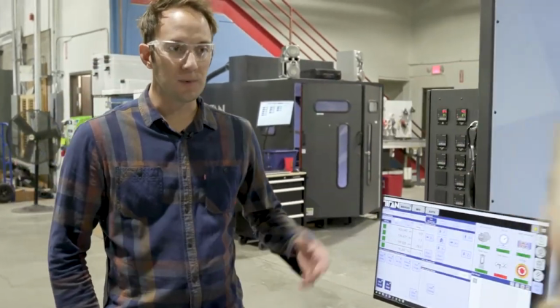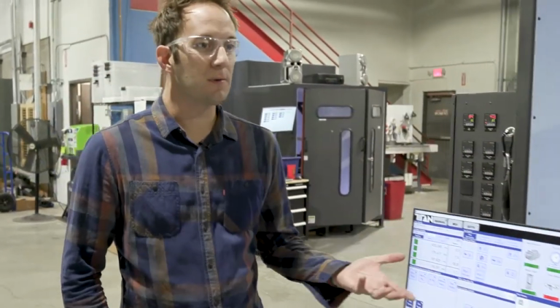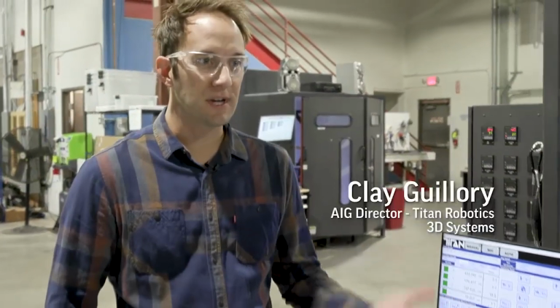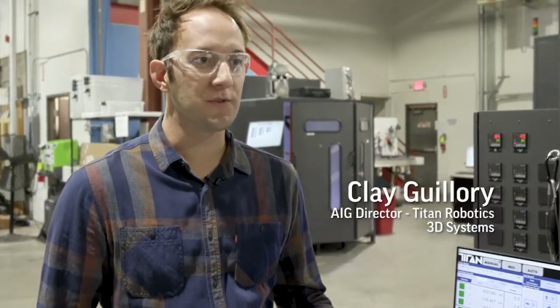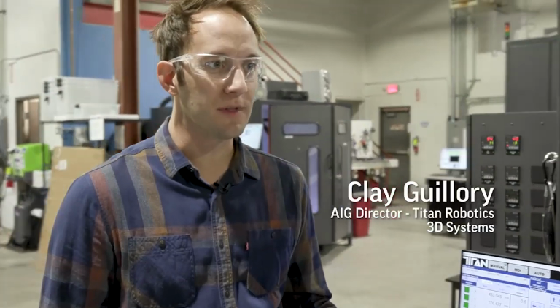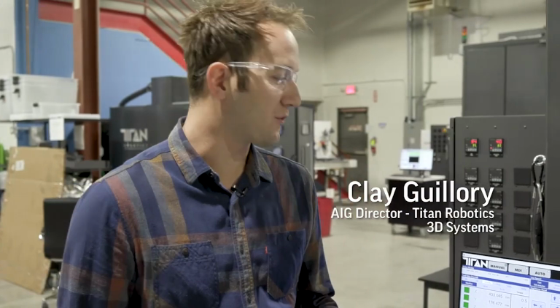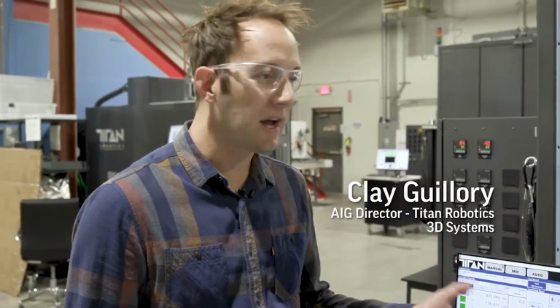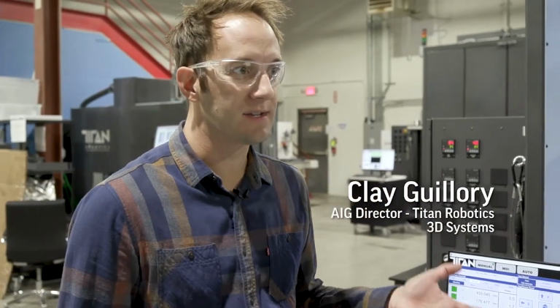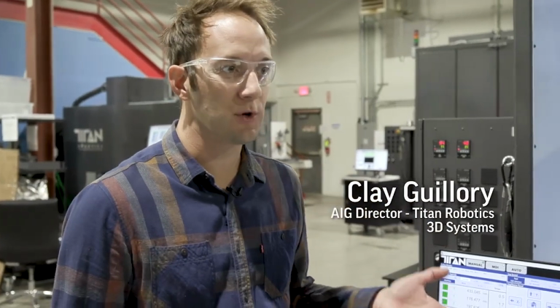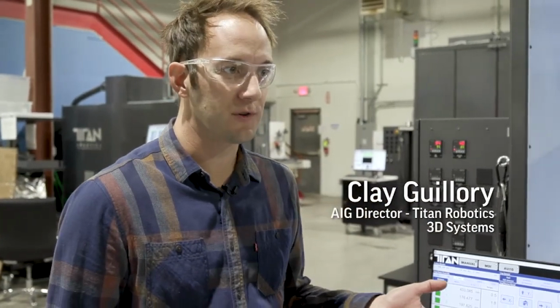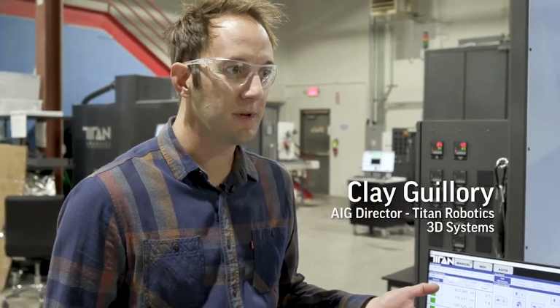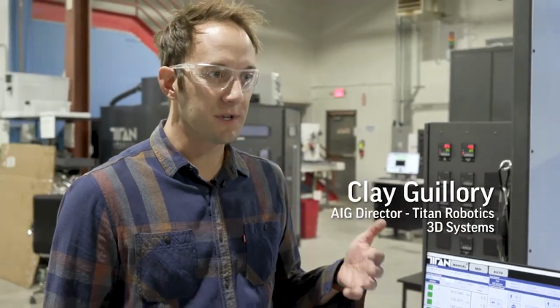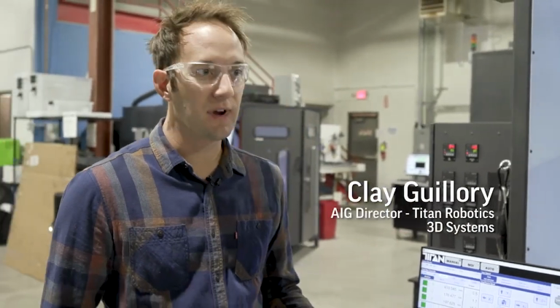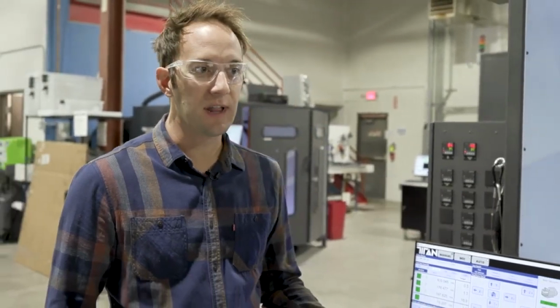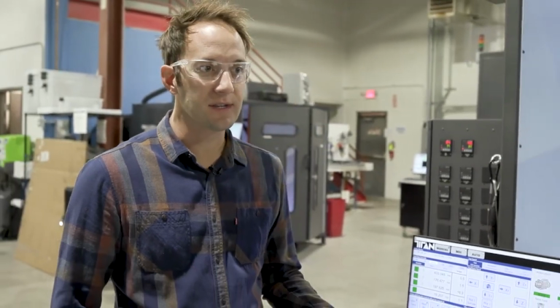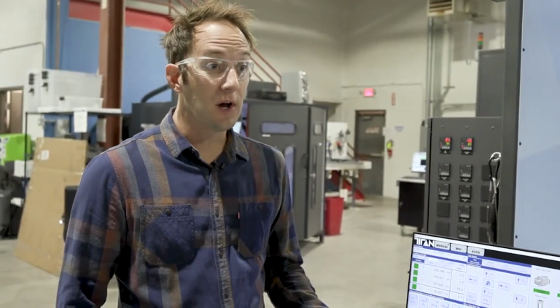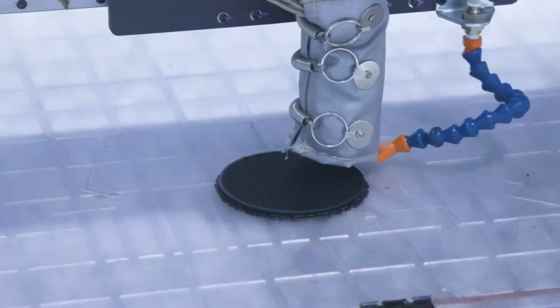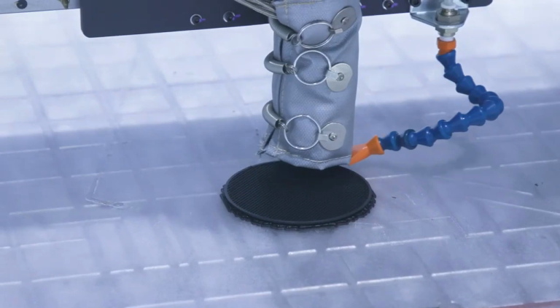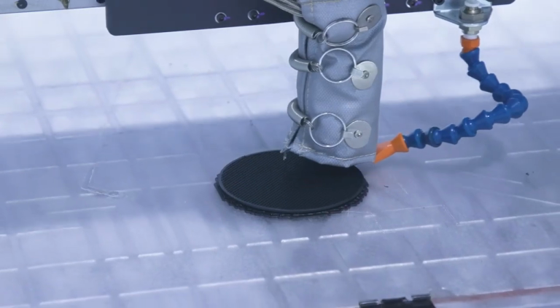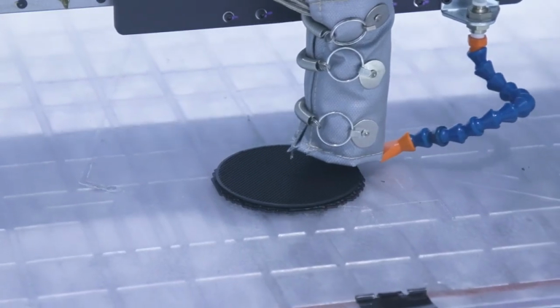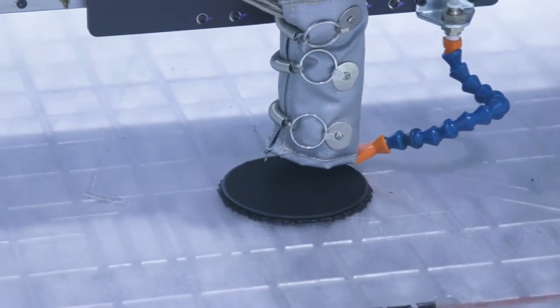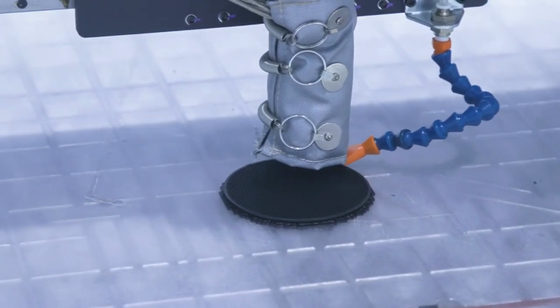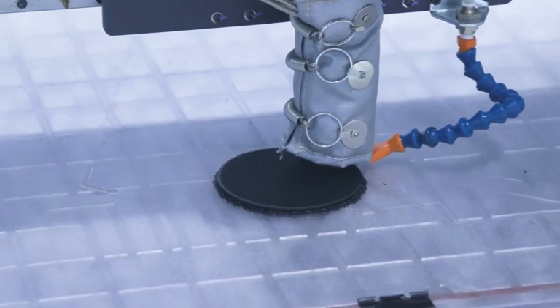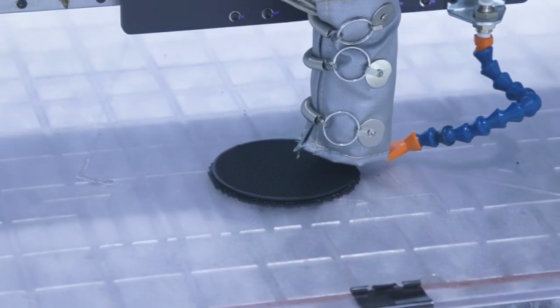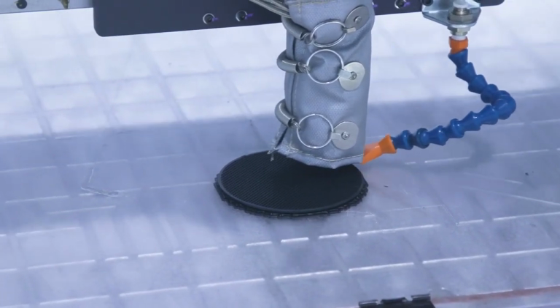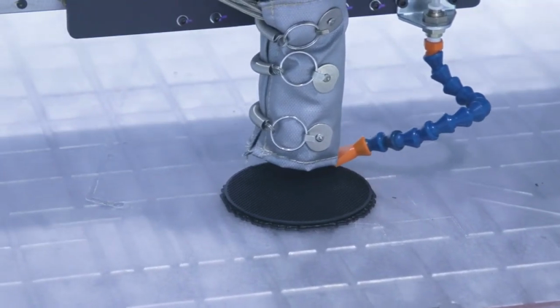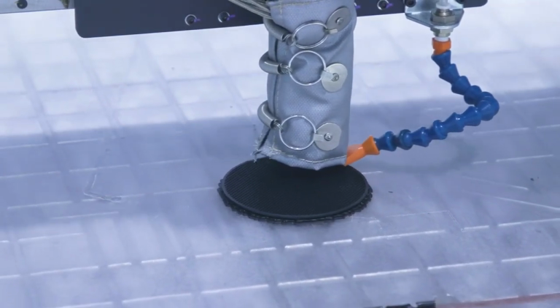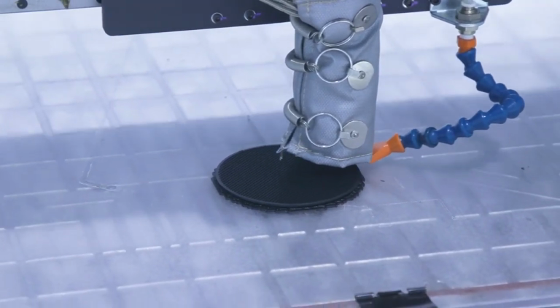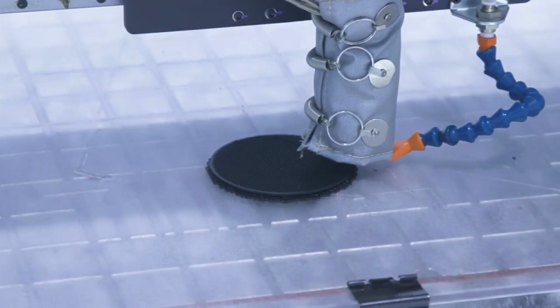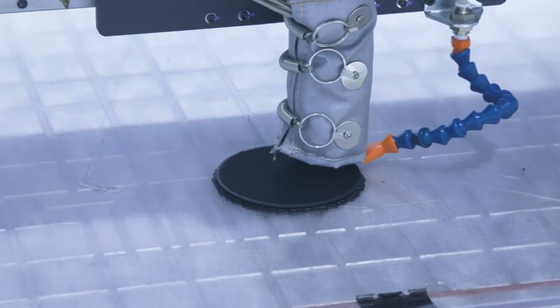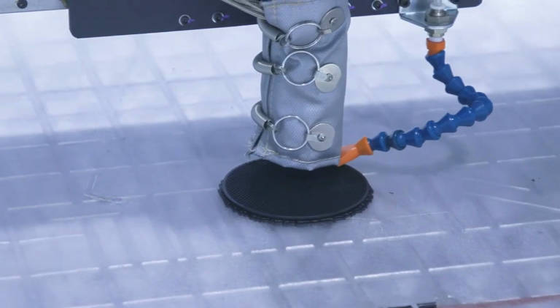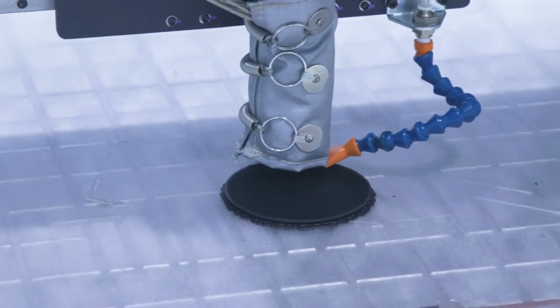We started with an industrial controller. This is a true high-end CNC motion control system with servo drives on all axes. These are absolute servo drives, so they know where they are at all times. If the power goes out, there's still no need to home this machine — it knows where it is.